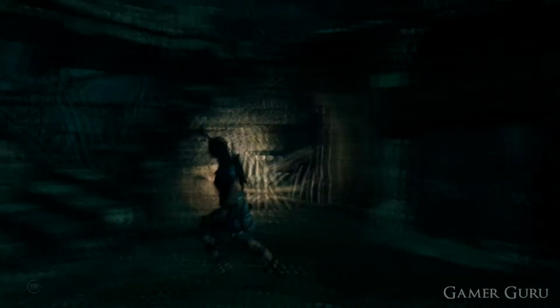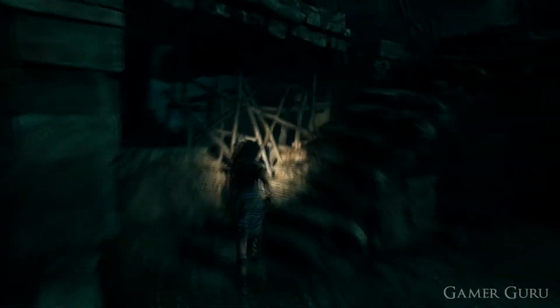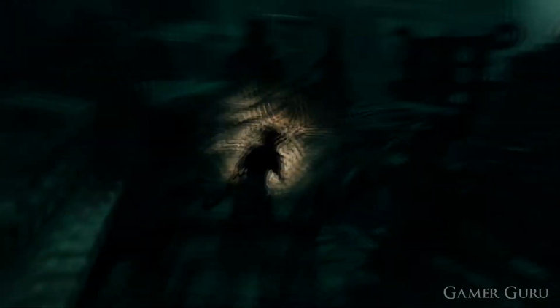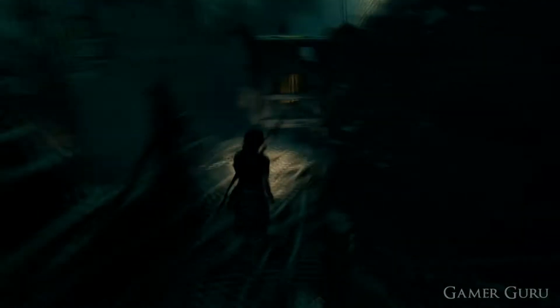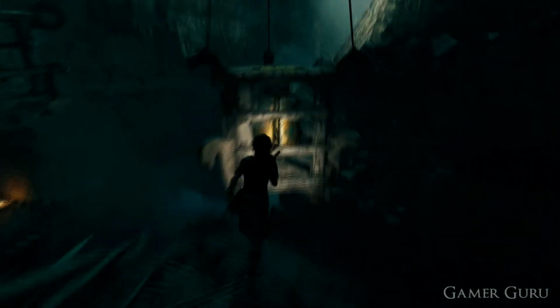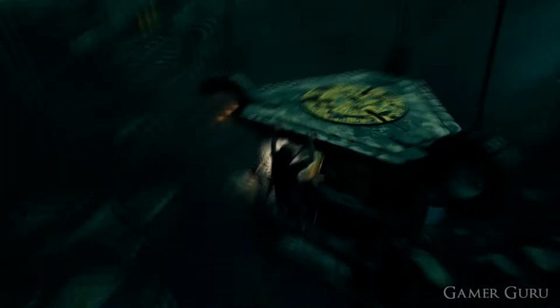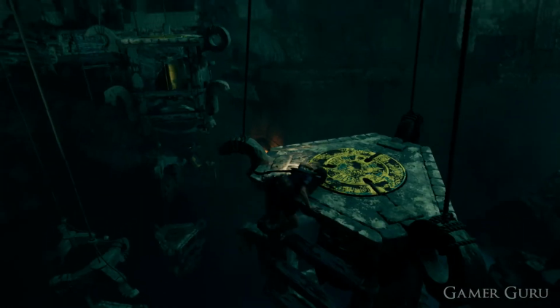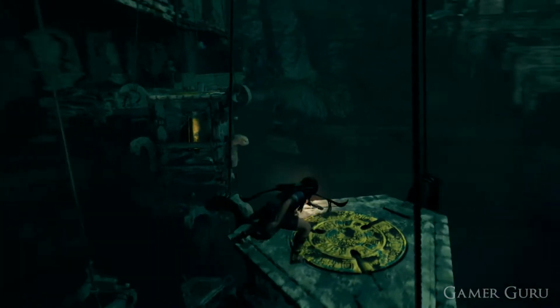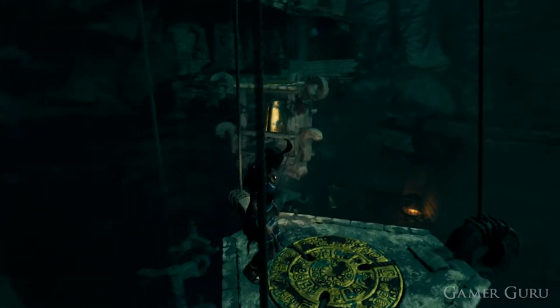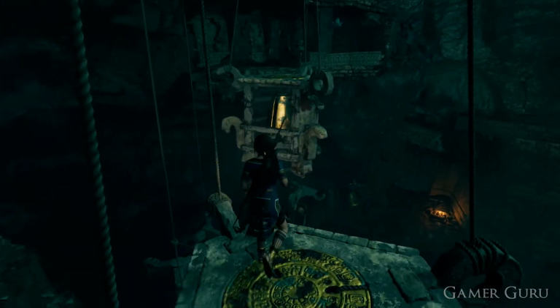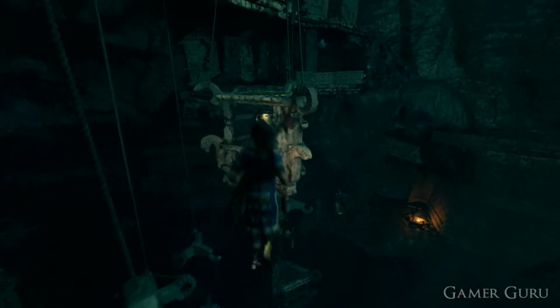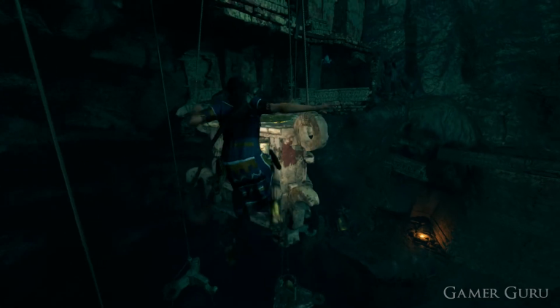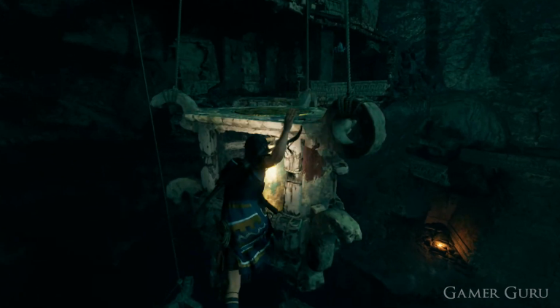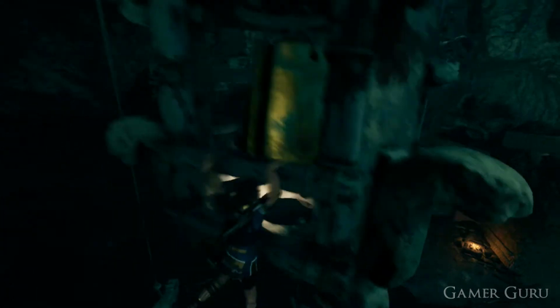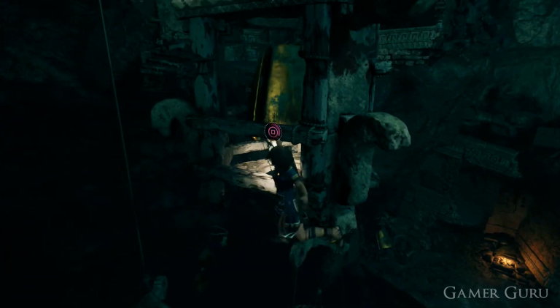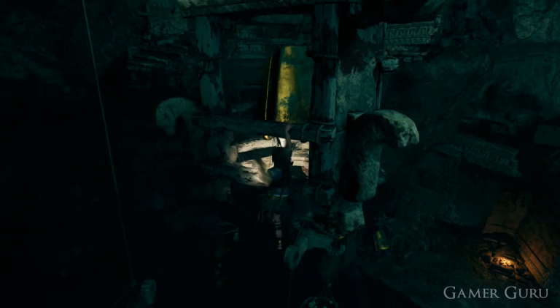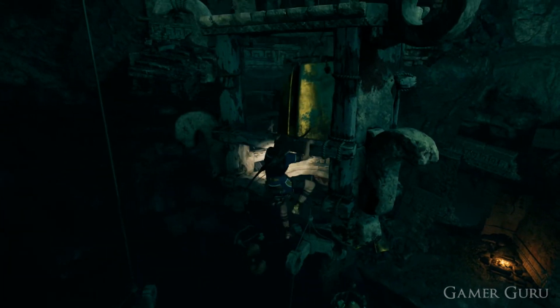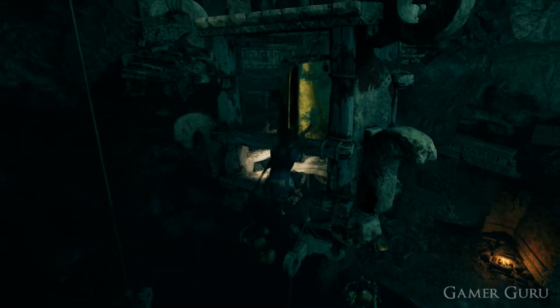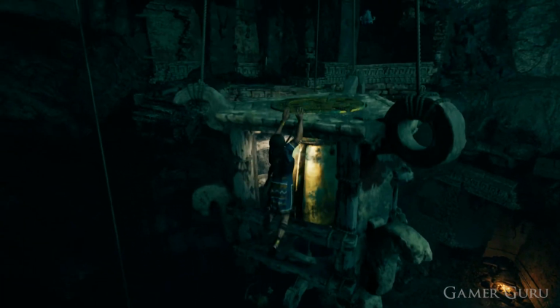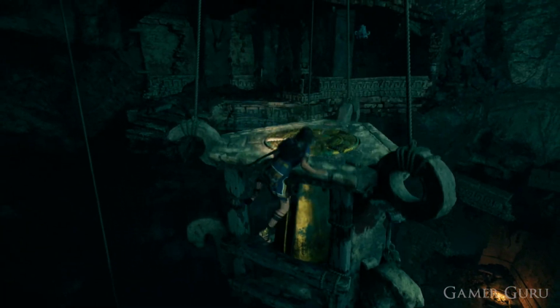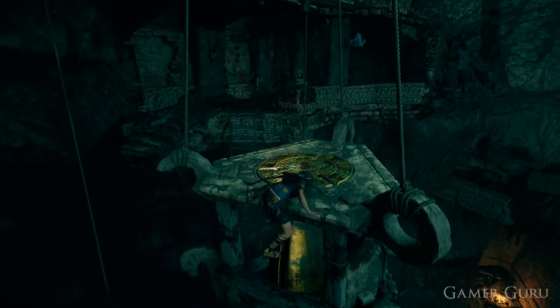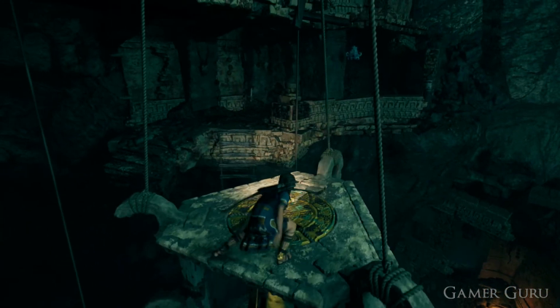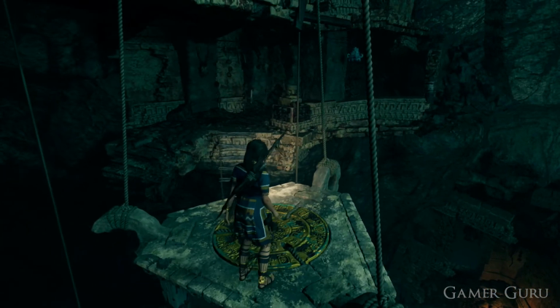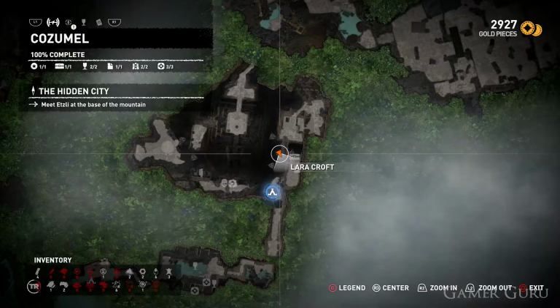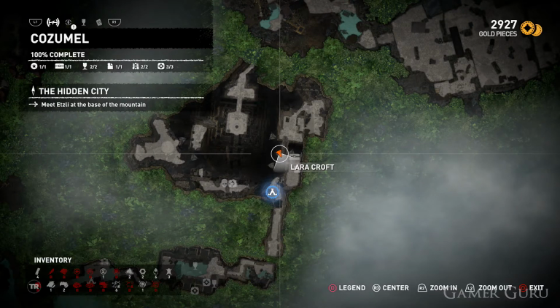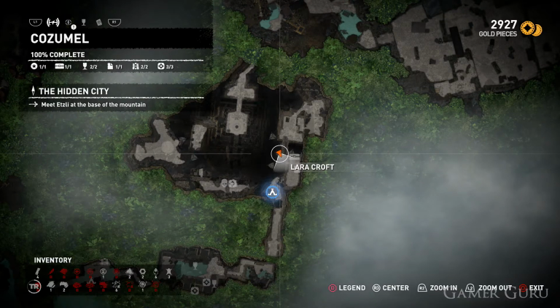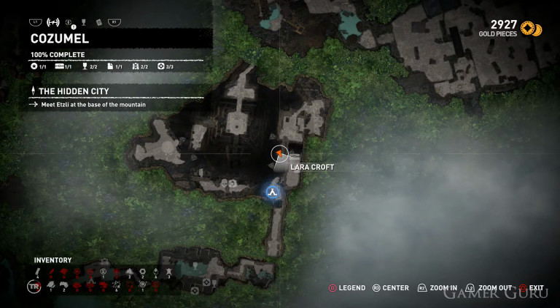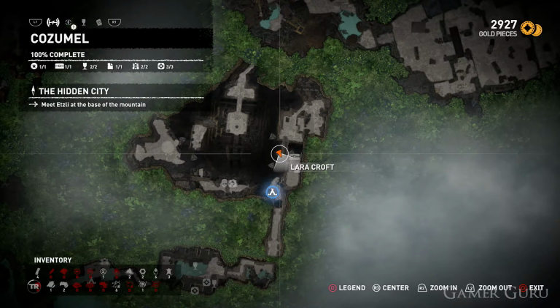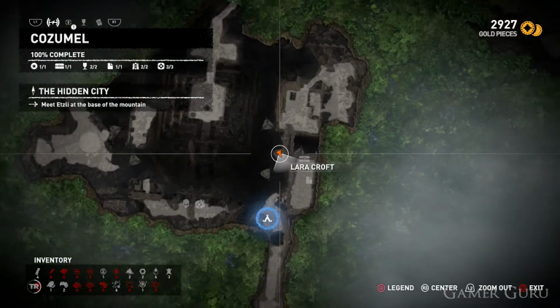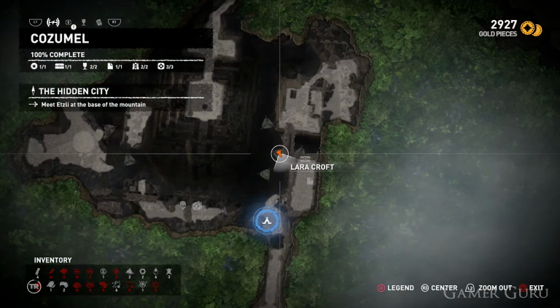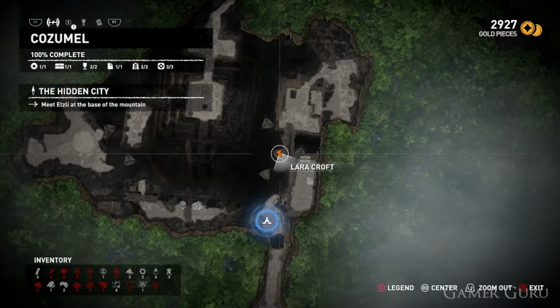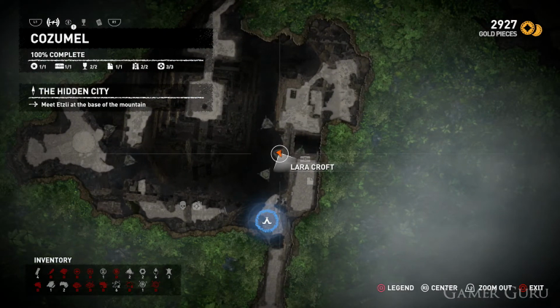Once we get to the second section of bell platforms, on the second one, we can go ahead and open up the map, just again to make sure nobody's getting lost. And here, as you've probably seen it already on screen, we can see the fourth of the death whistles.